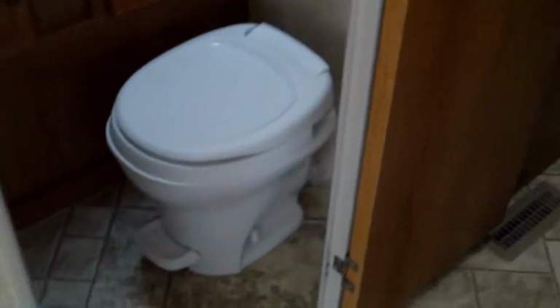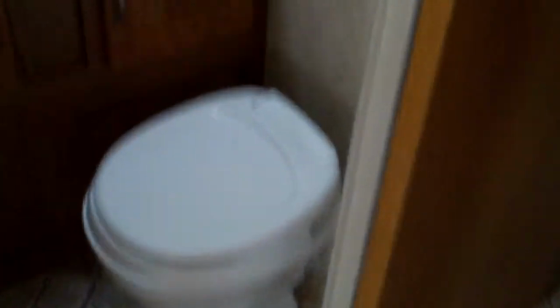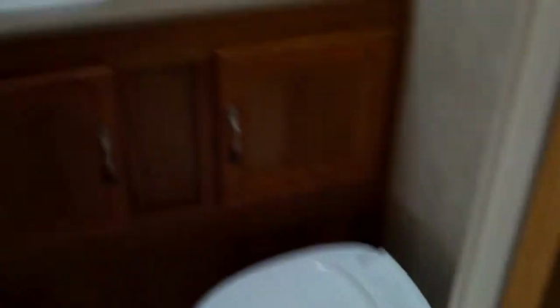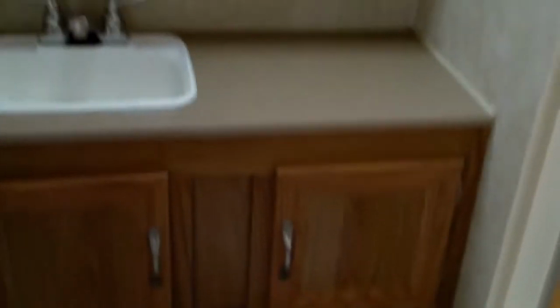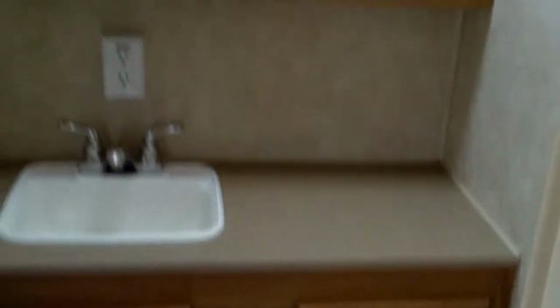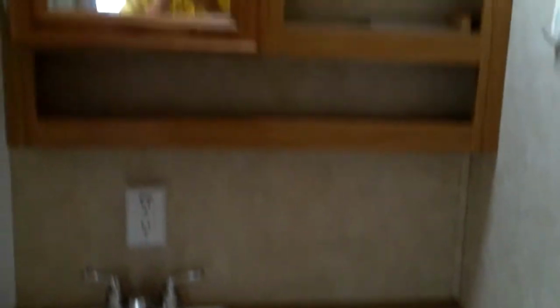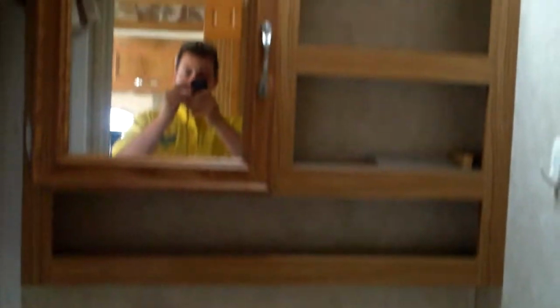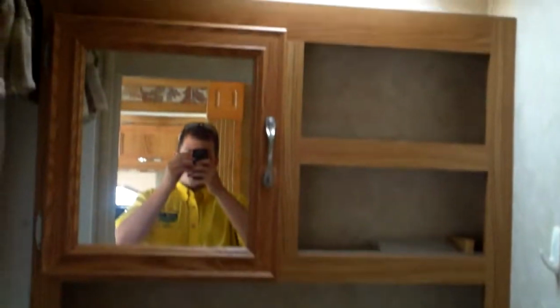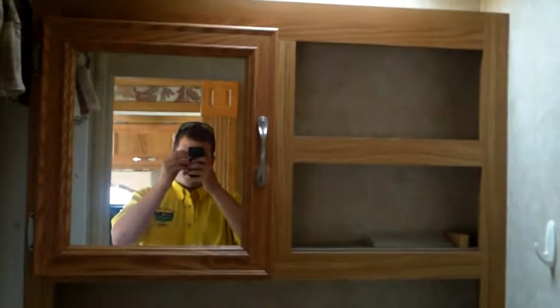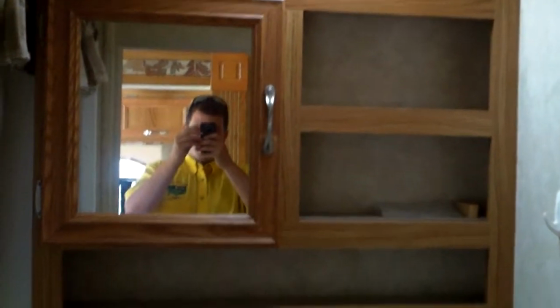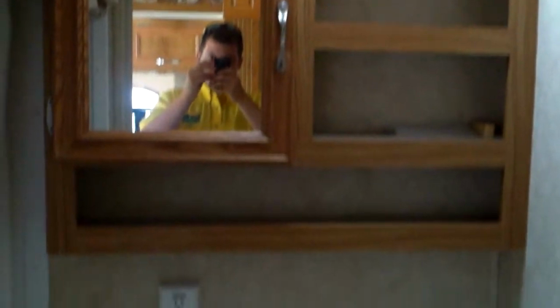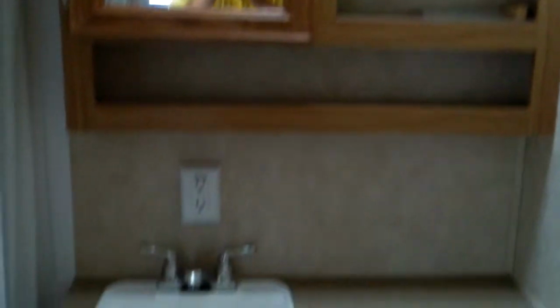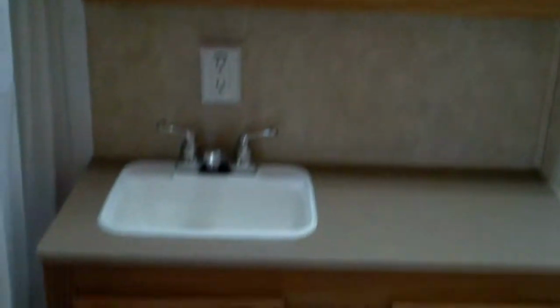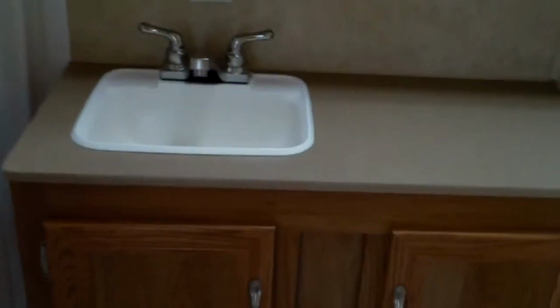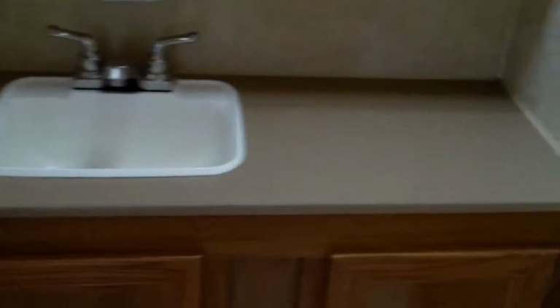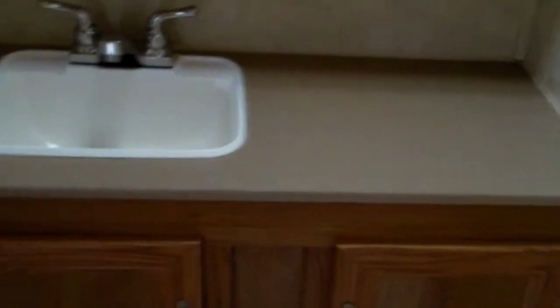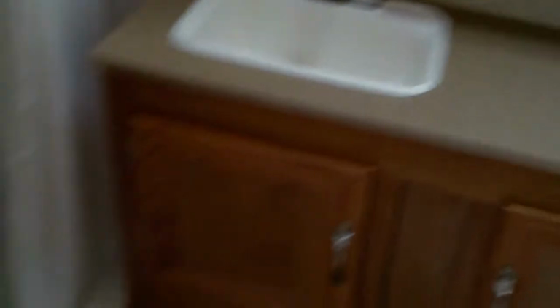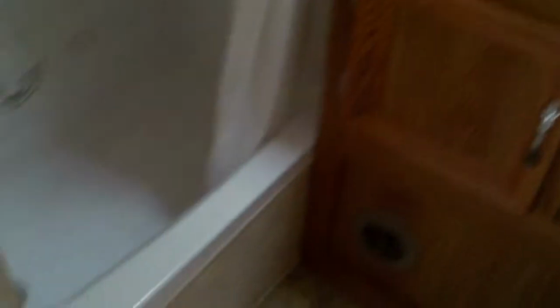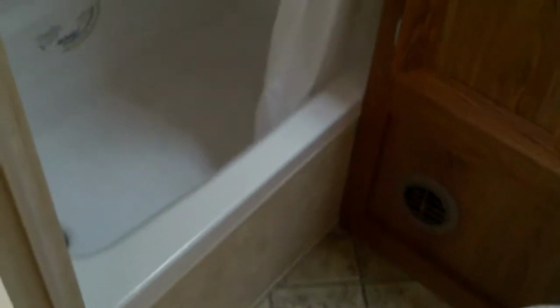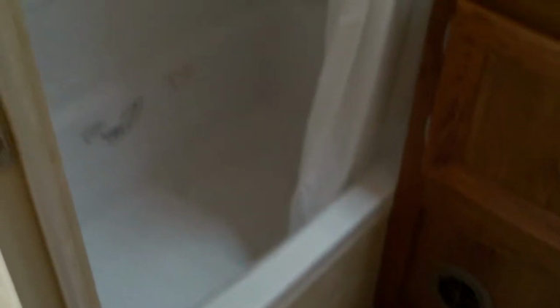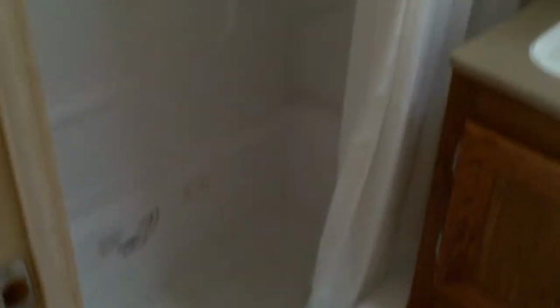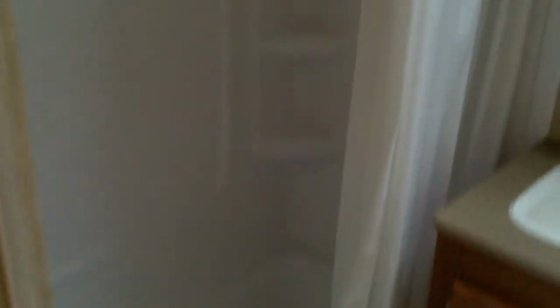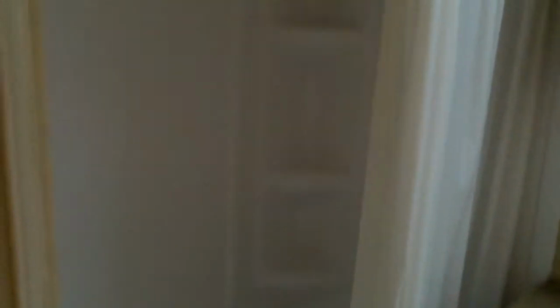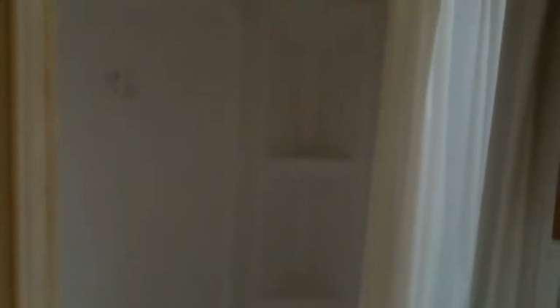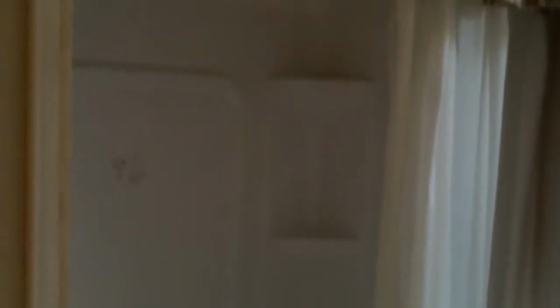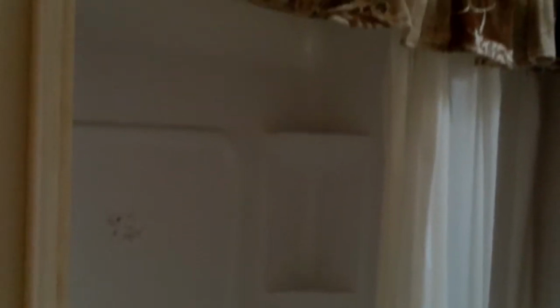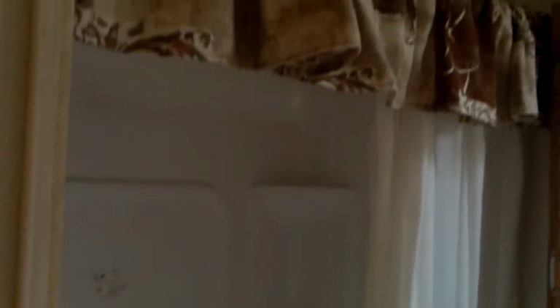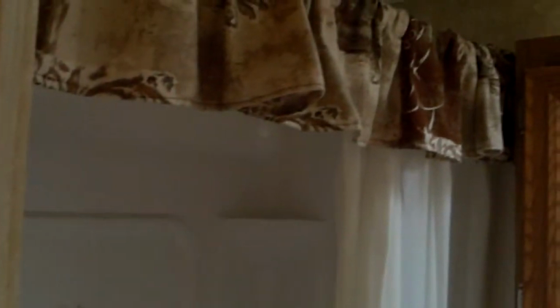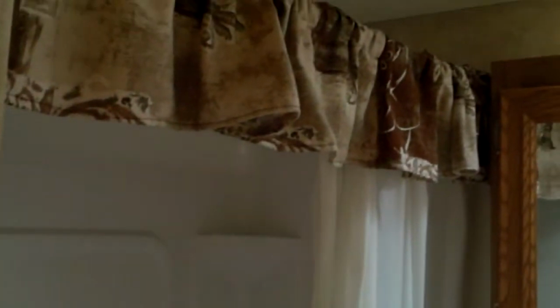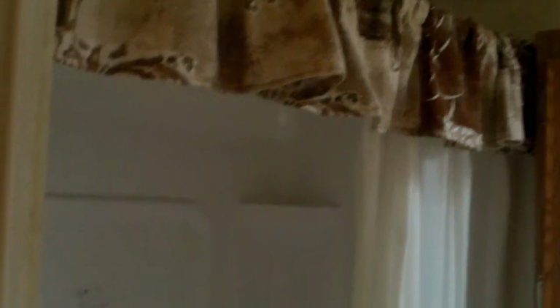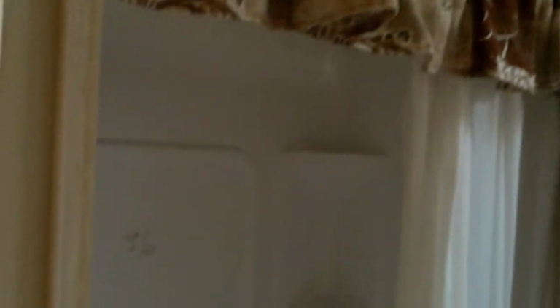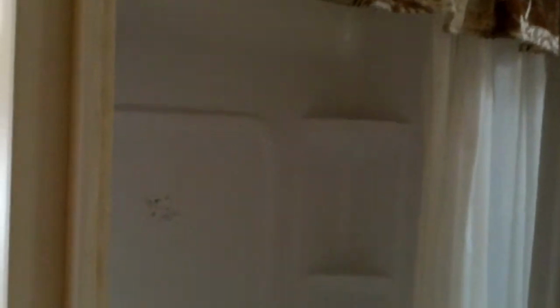Foot flush toilet, good size bathroom with lots of counter space. Tub with ABS shower surround, and a nice shower curtain and accenting up there.